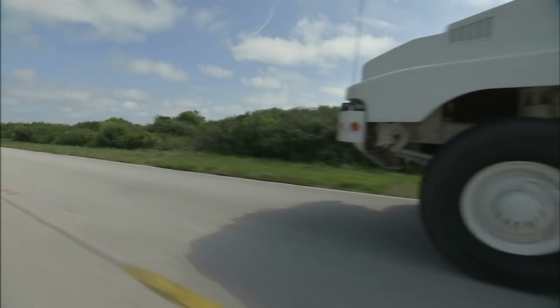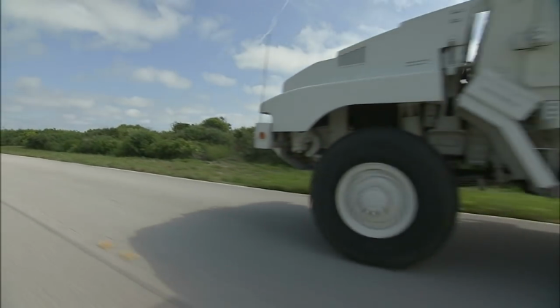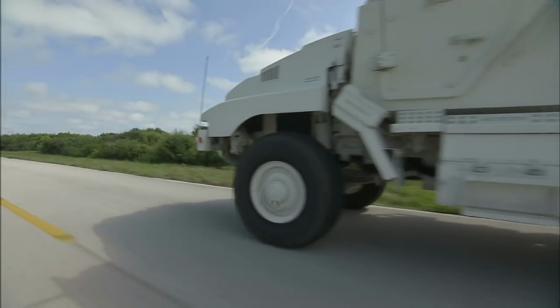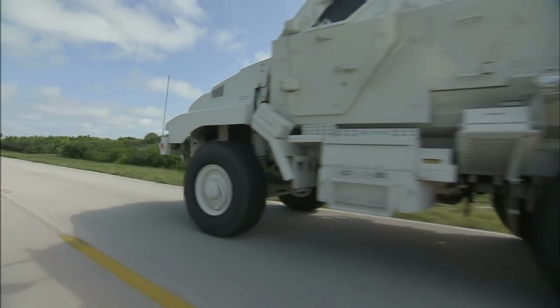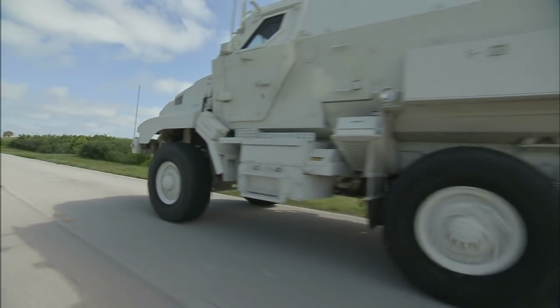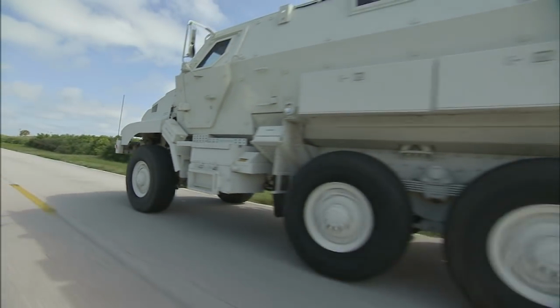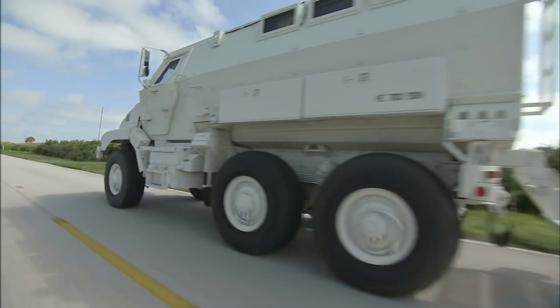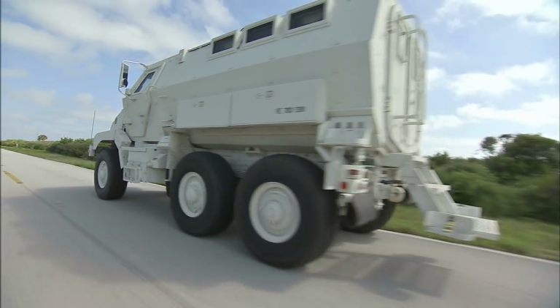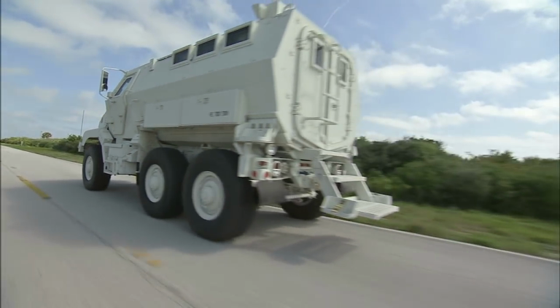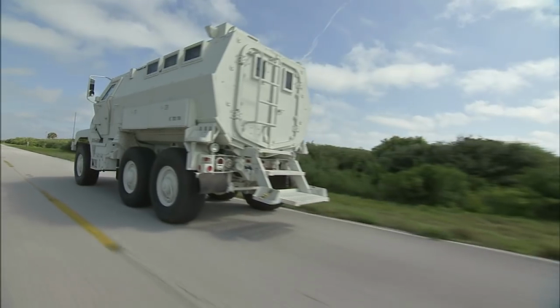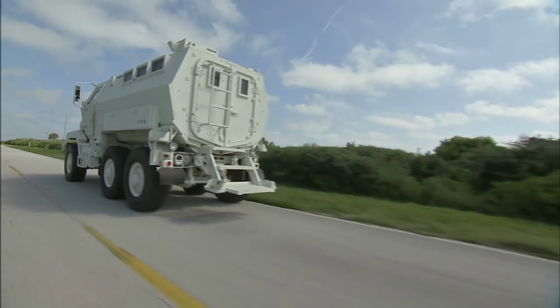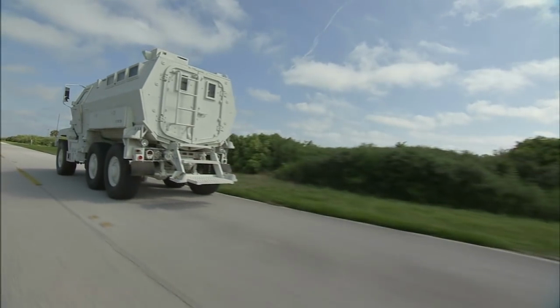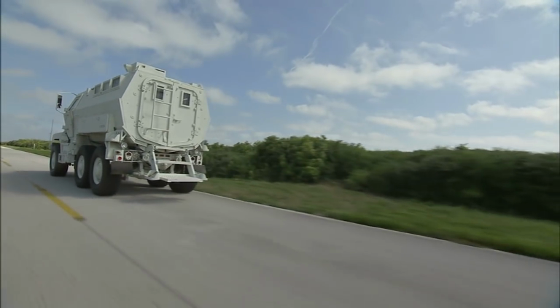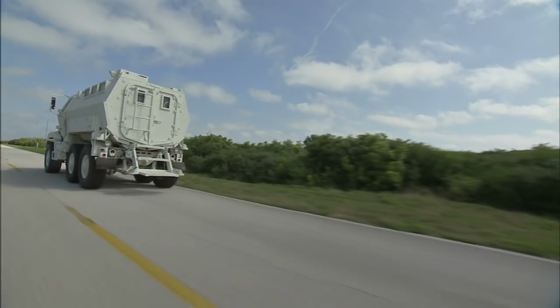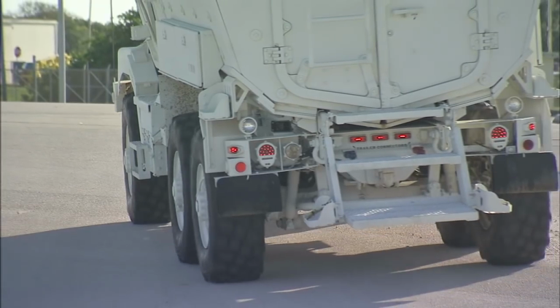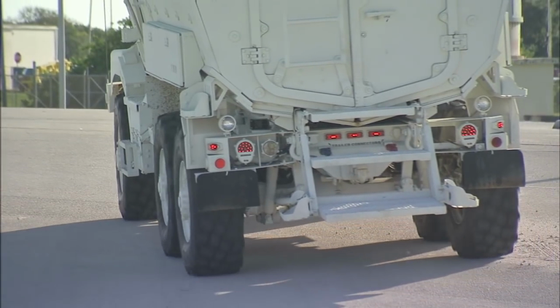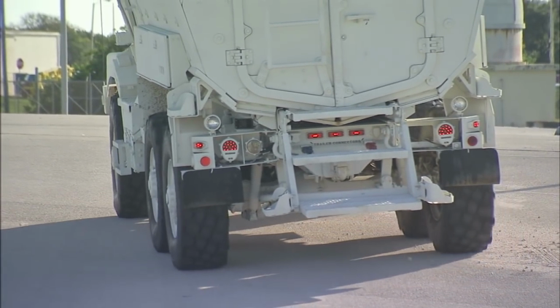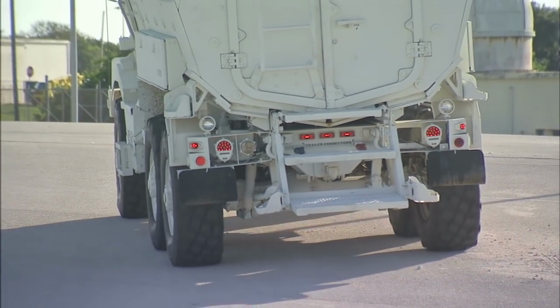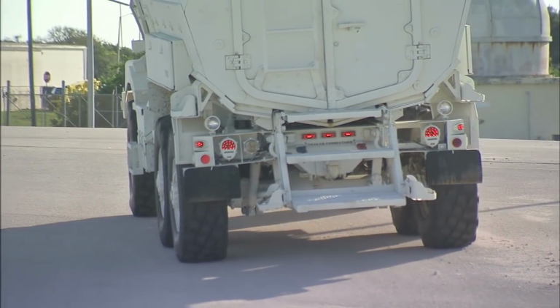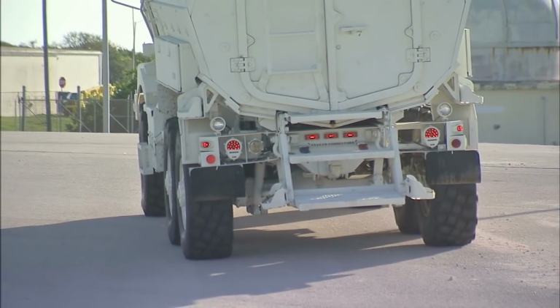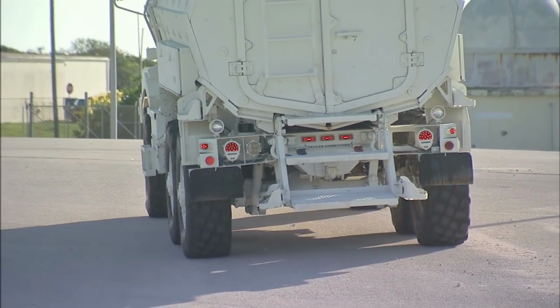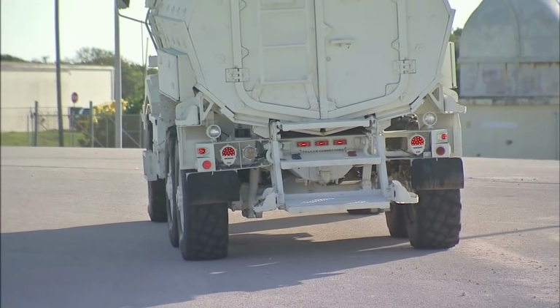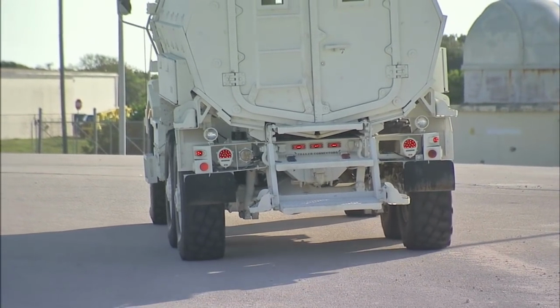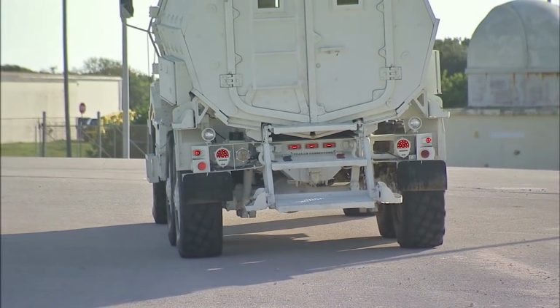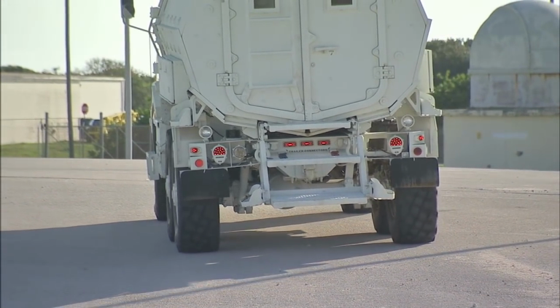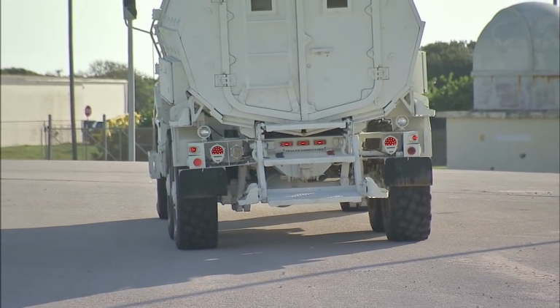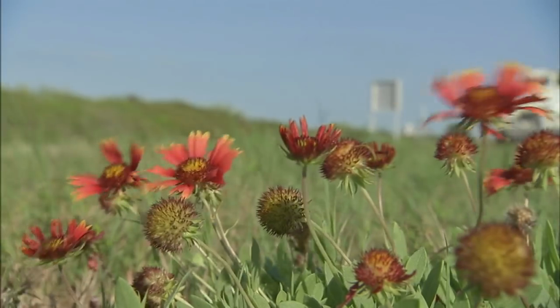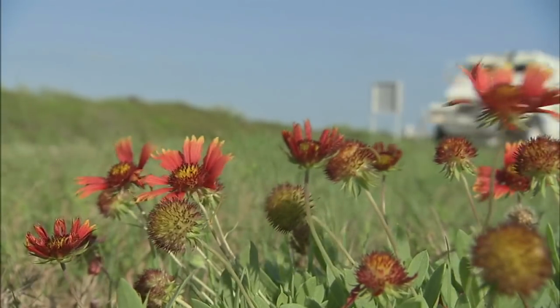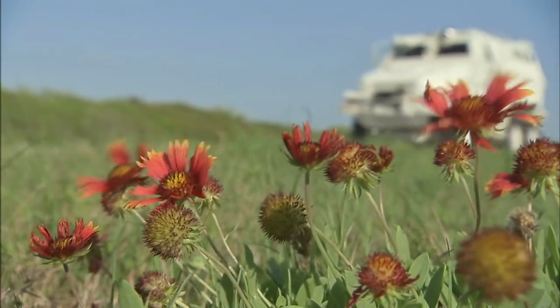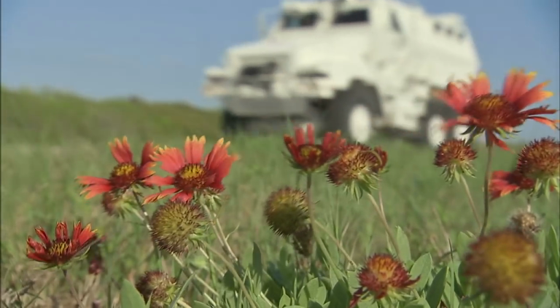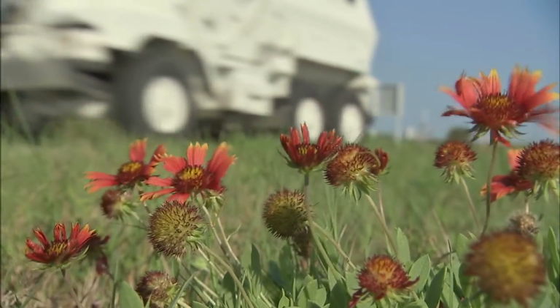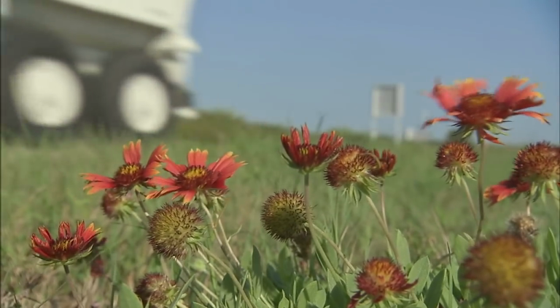Bought by NASA's Ground Systems Development and Operations Program, the MRAPs can be used for human spaceflight launches from Cape Canaveral Air Force Station and NASA's Kennedy Space Center.